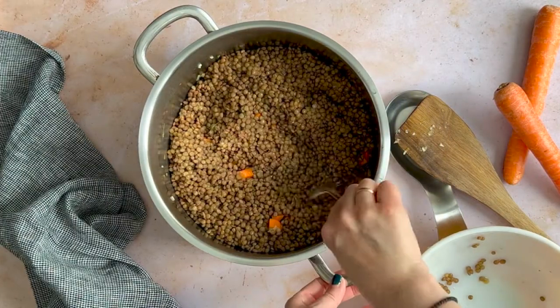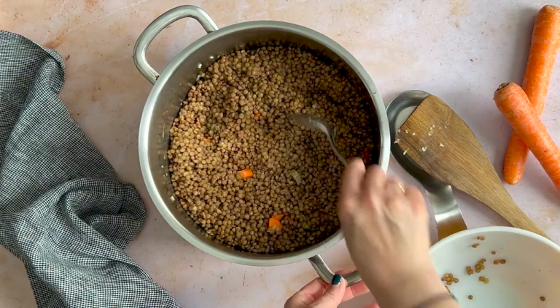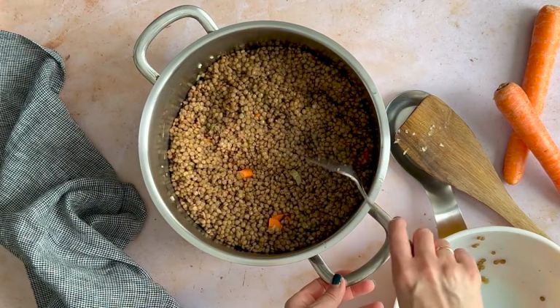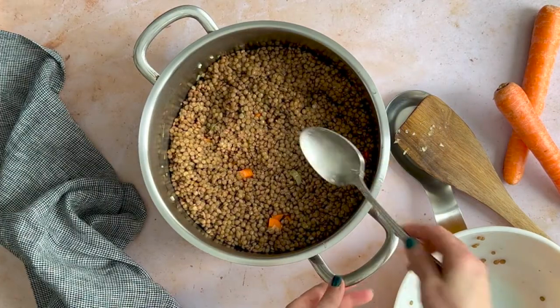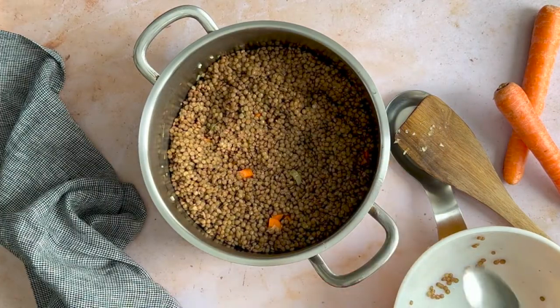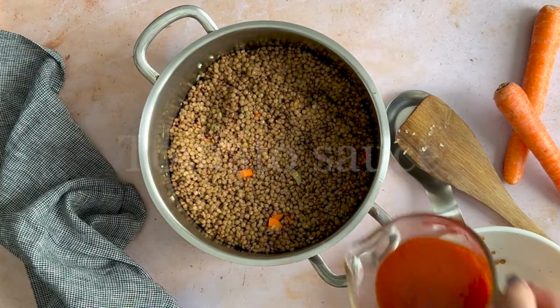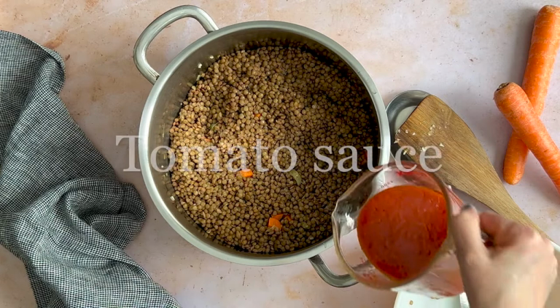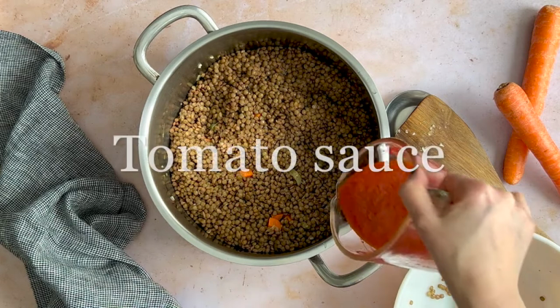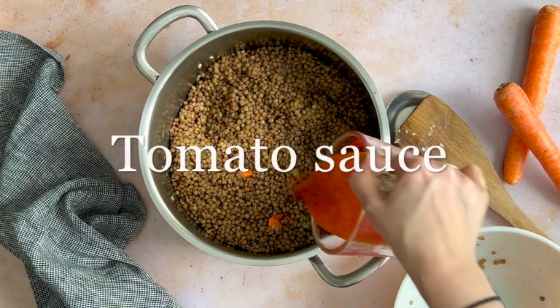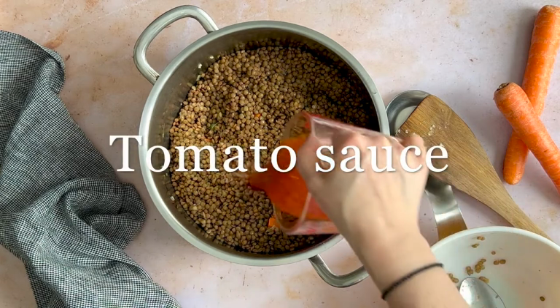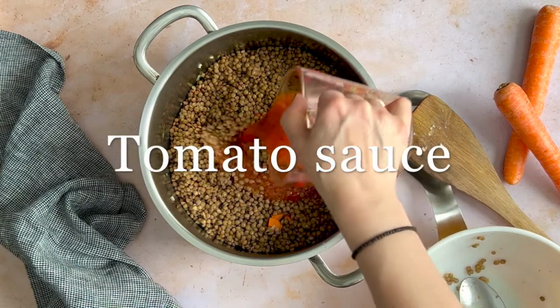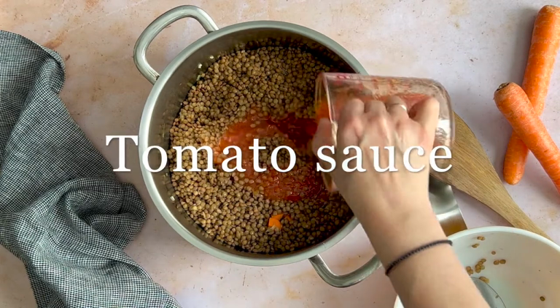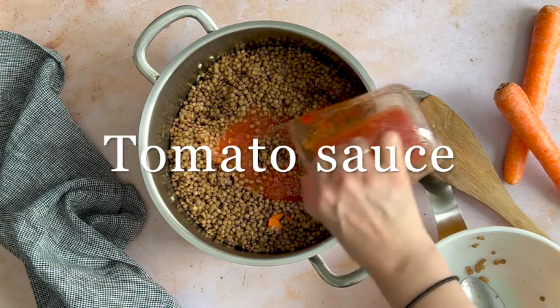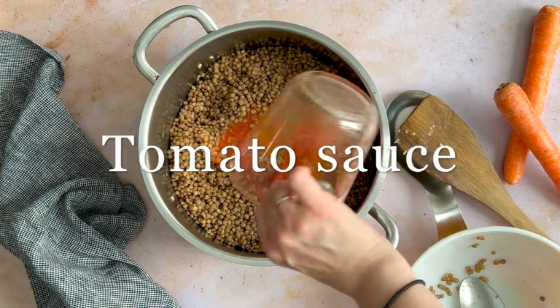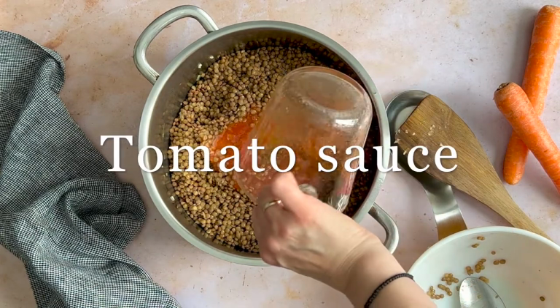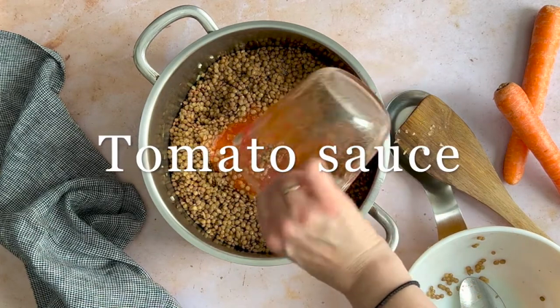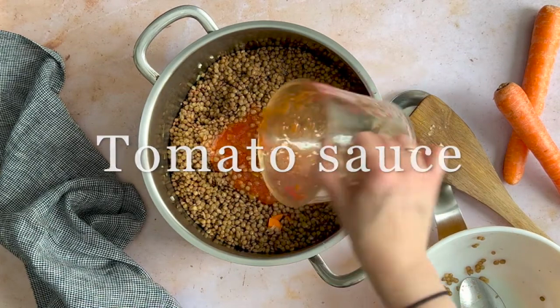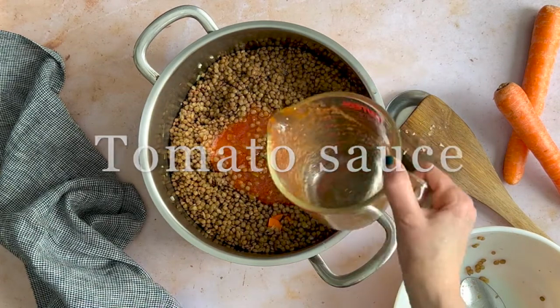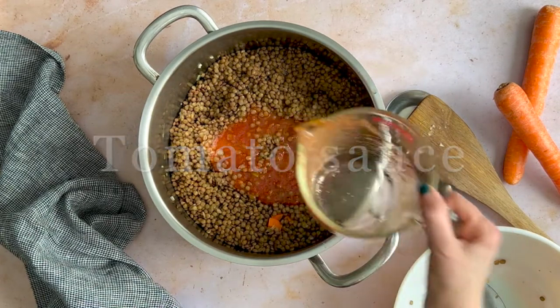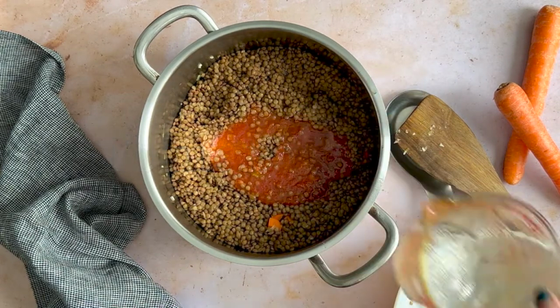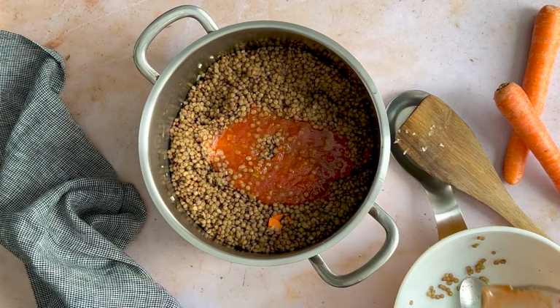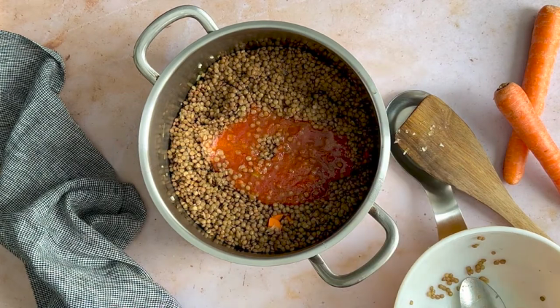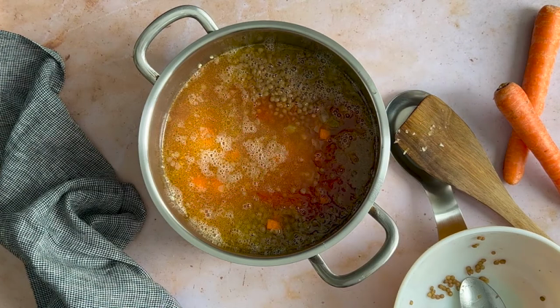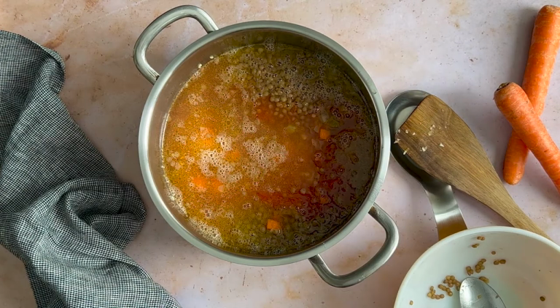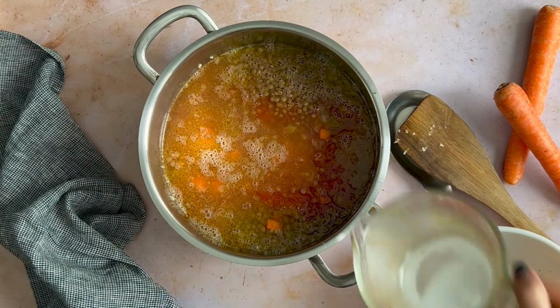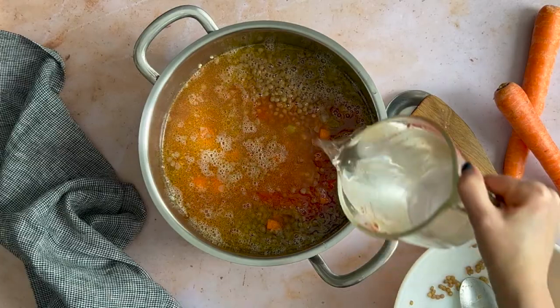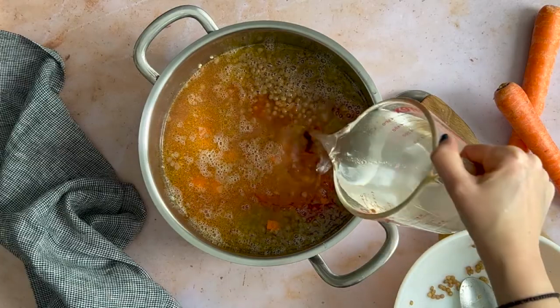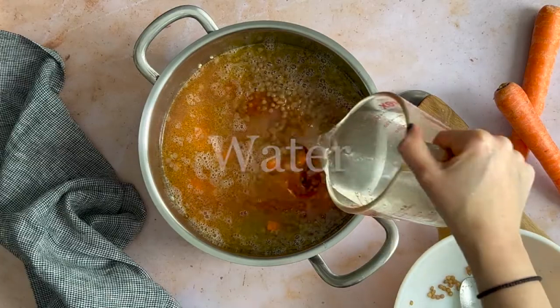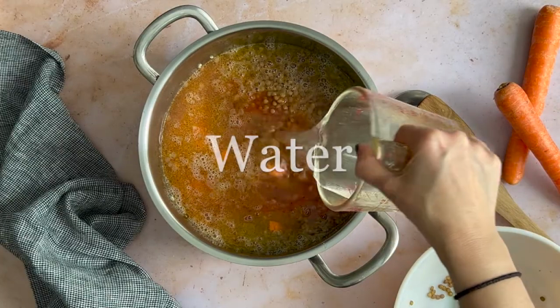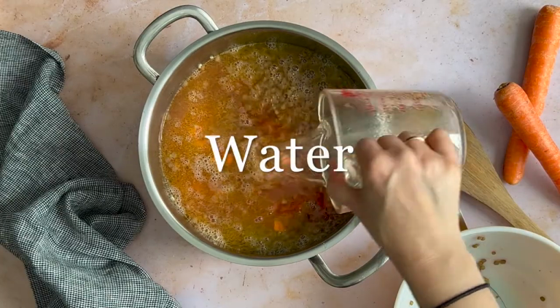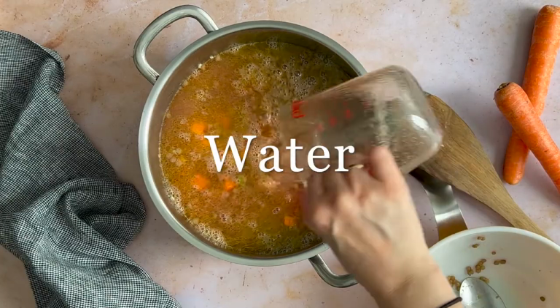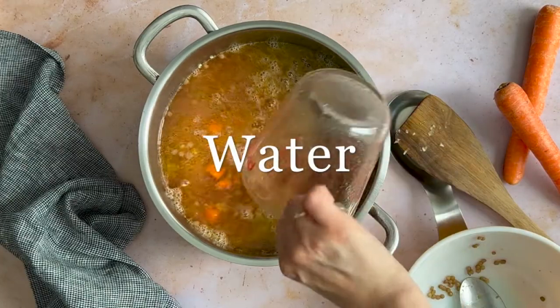Add the tomato sauce and water — about 6 cups or so — to cover the lentils by 1 inch. Also add grated potato, which is optional but really highly recommended.